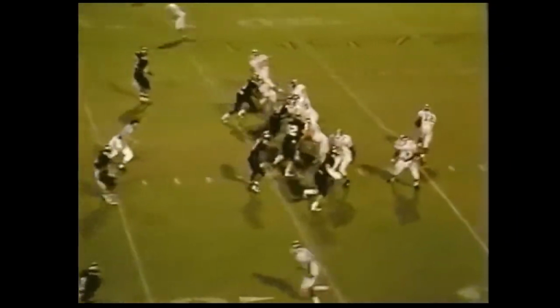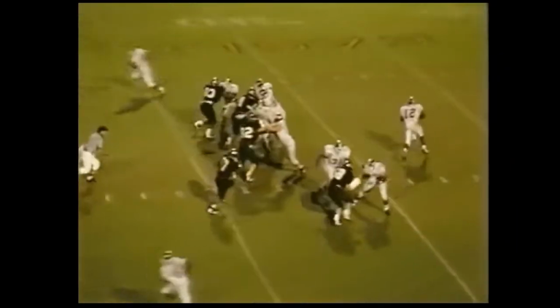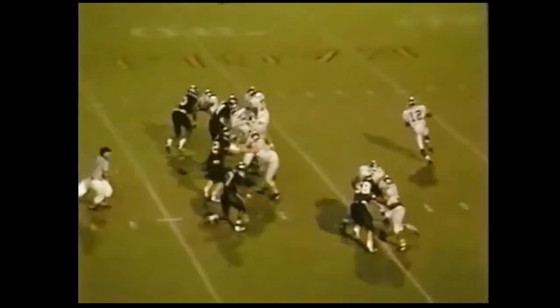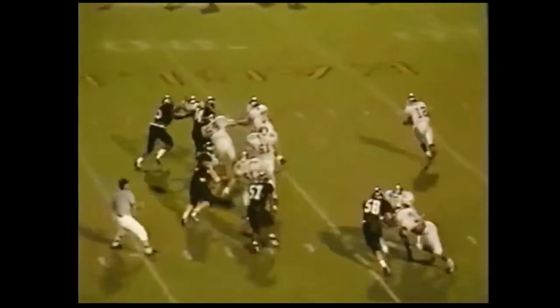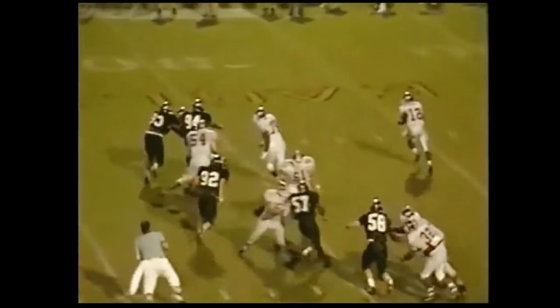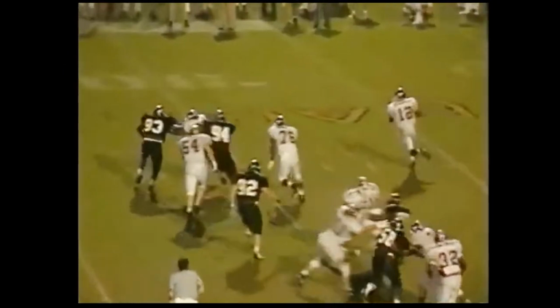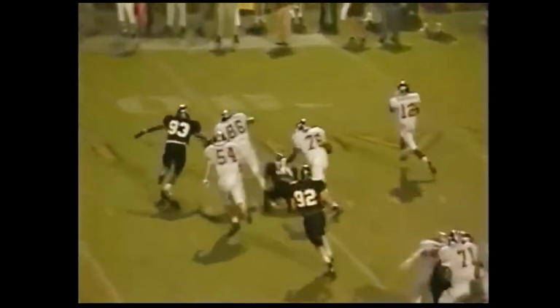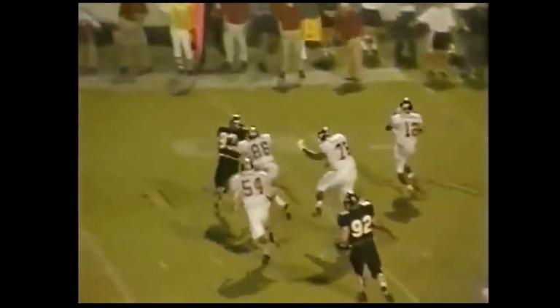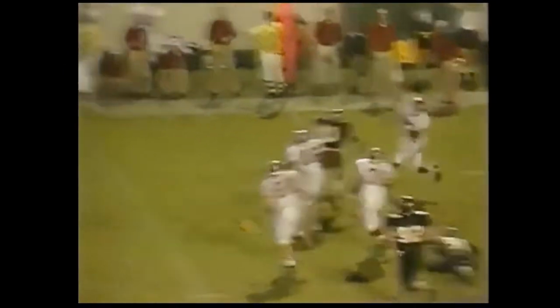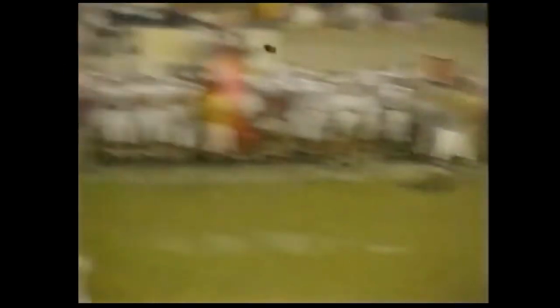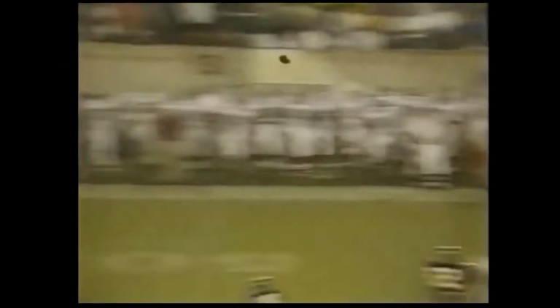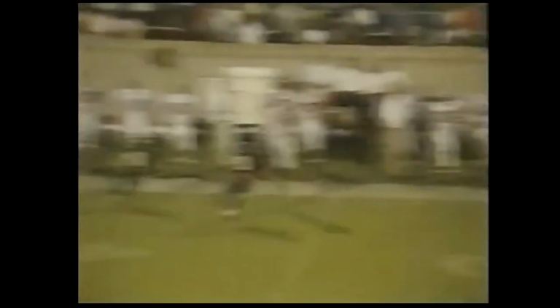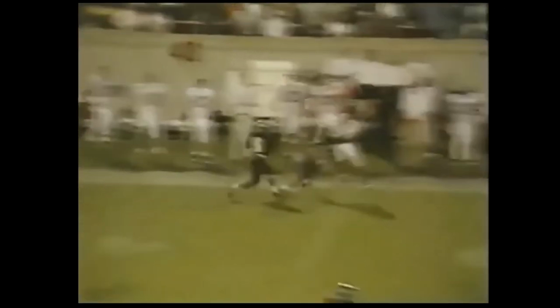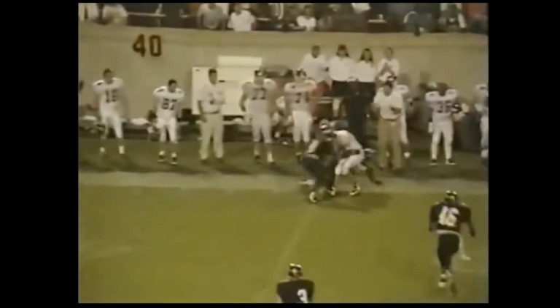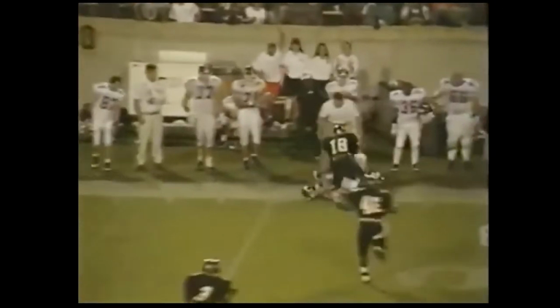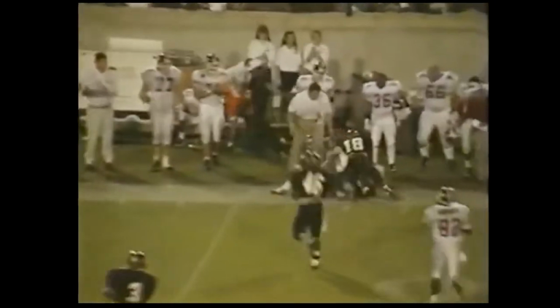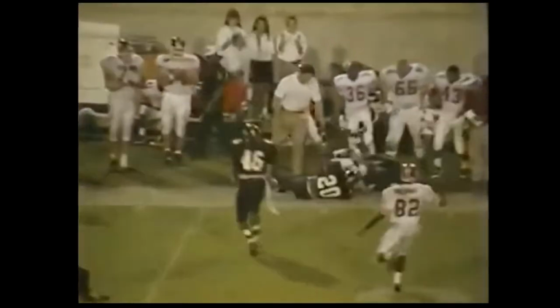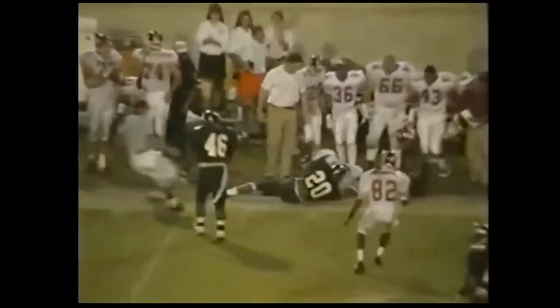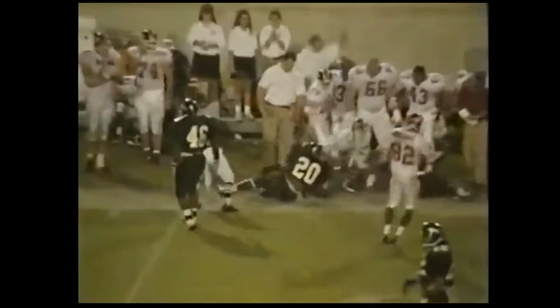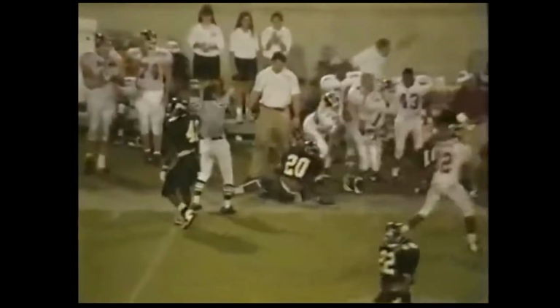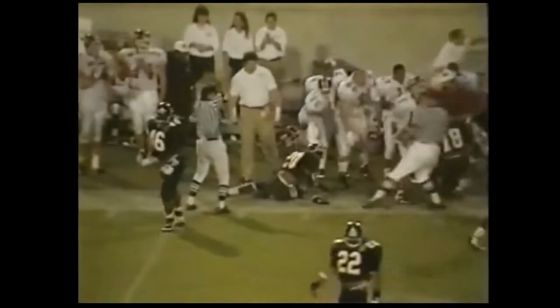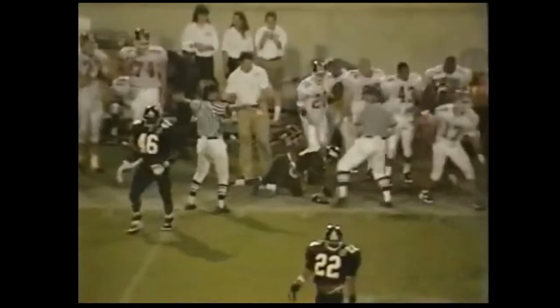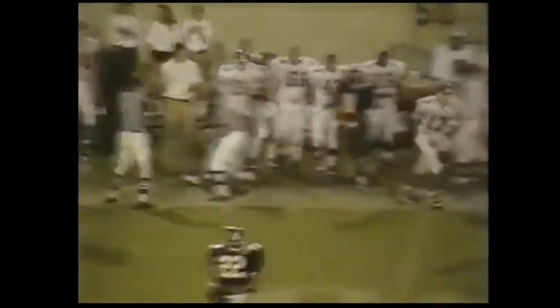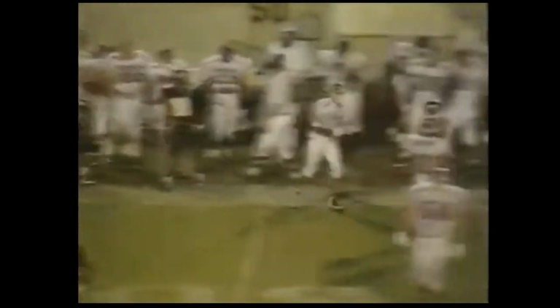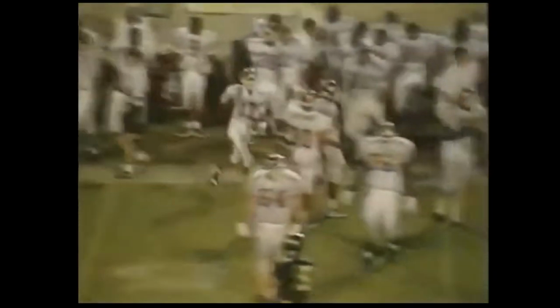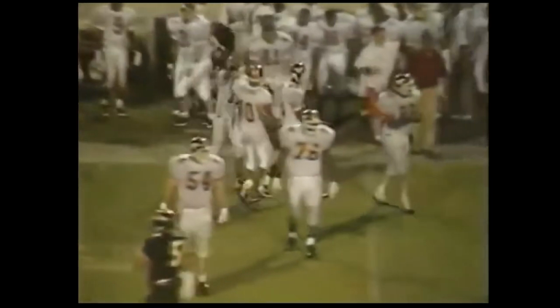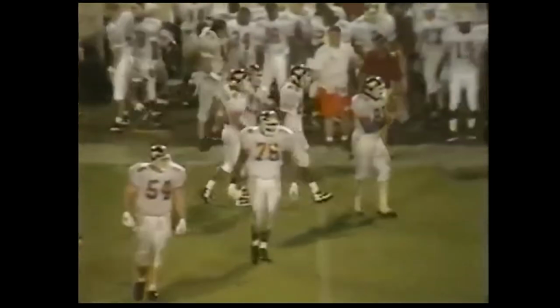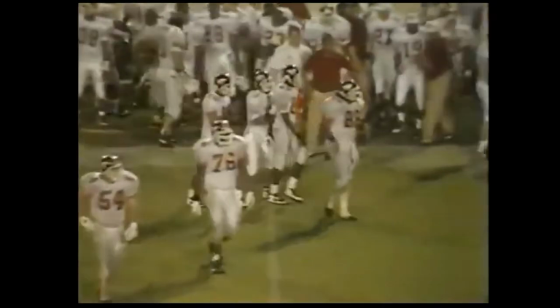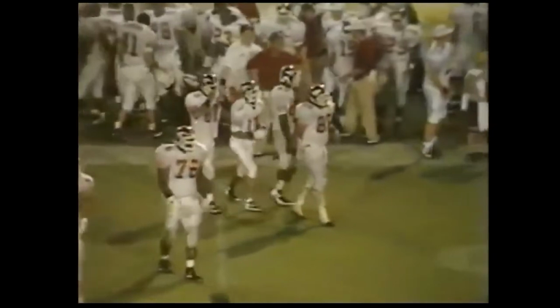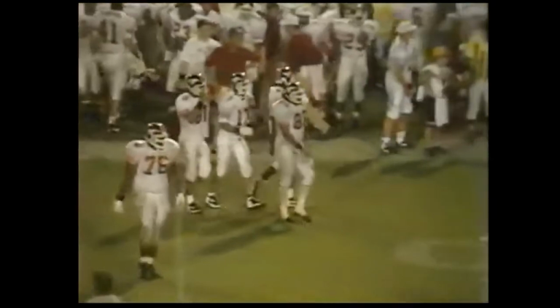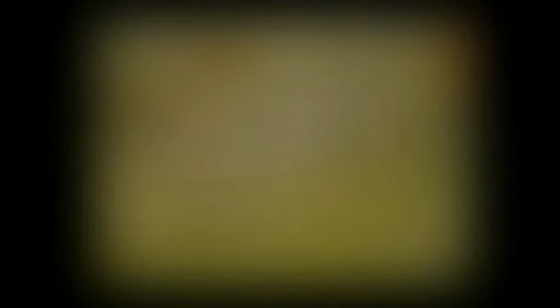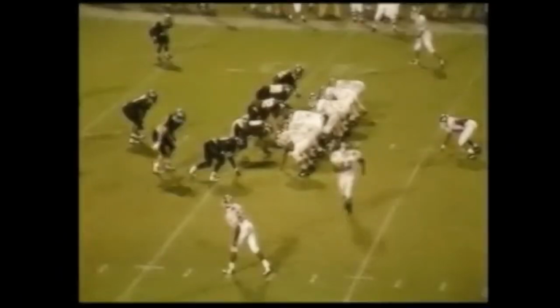Showing blitz — there's a high snap. DeShazo fielded it, rolling to his right, scrambling, looking — fires down the field where it is caught at the Southern Miss 46. A Tech first down. Brian Steele went up and hauled it in, got a foot in bounds.